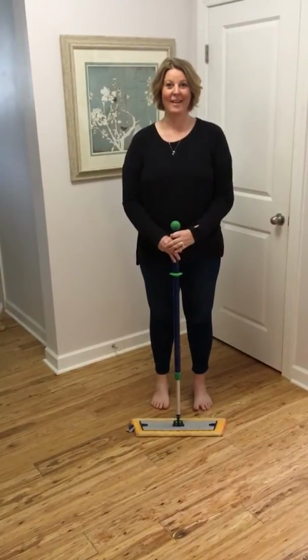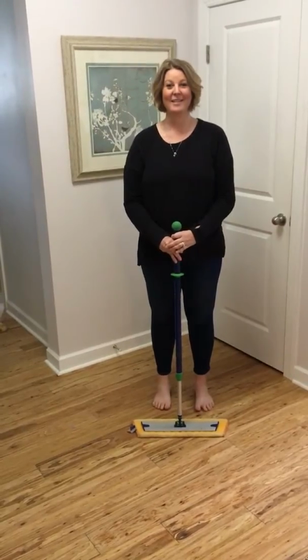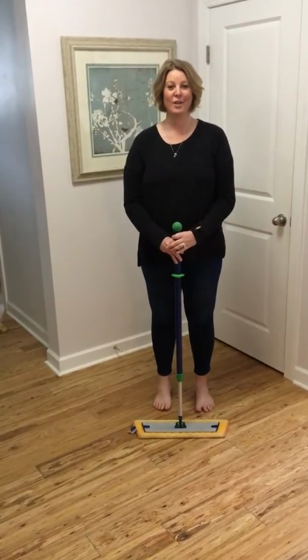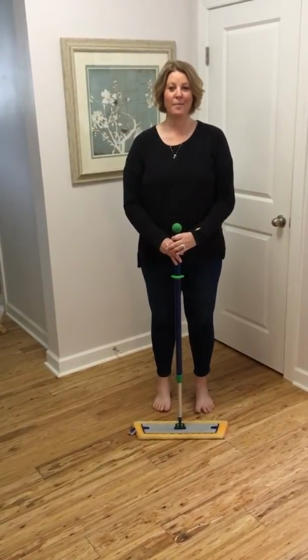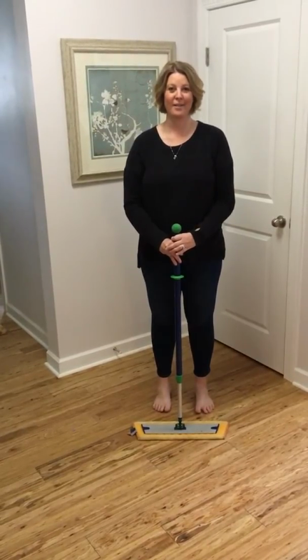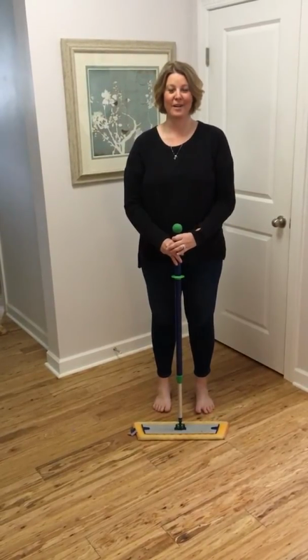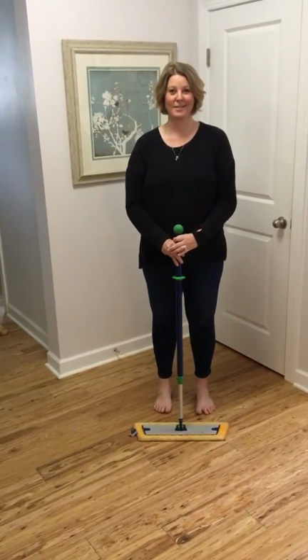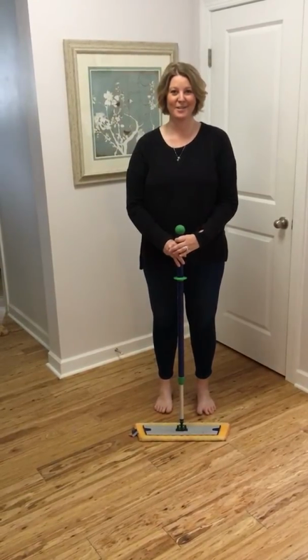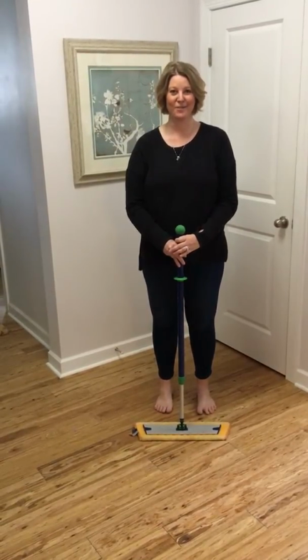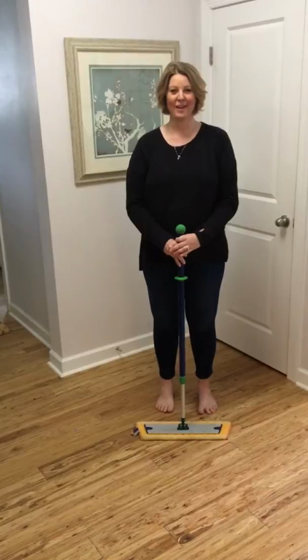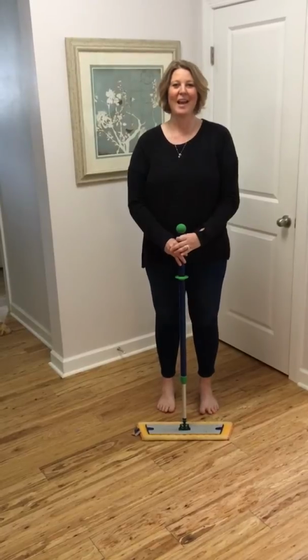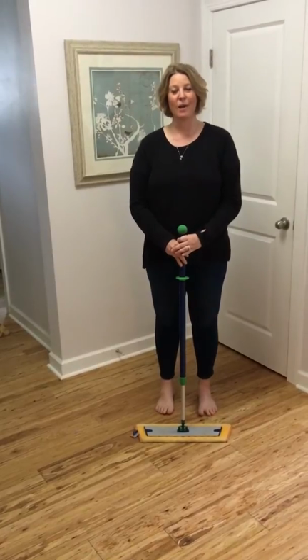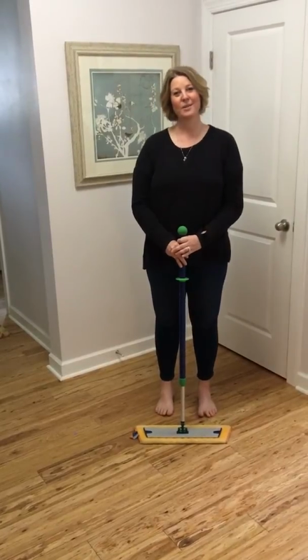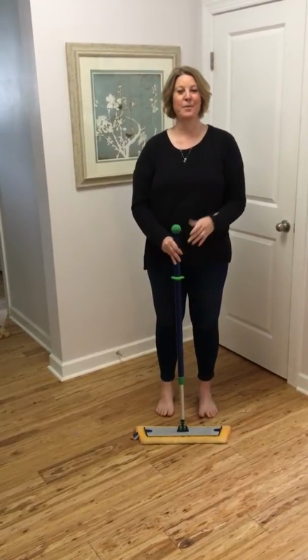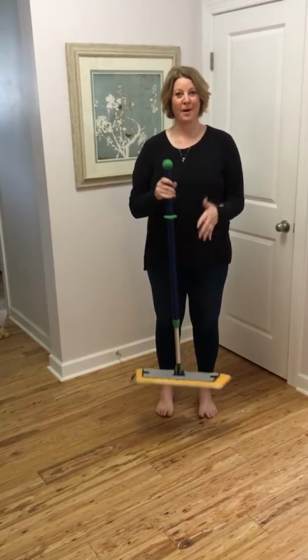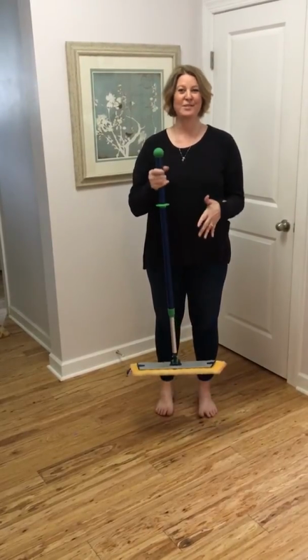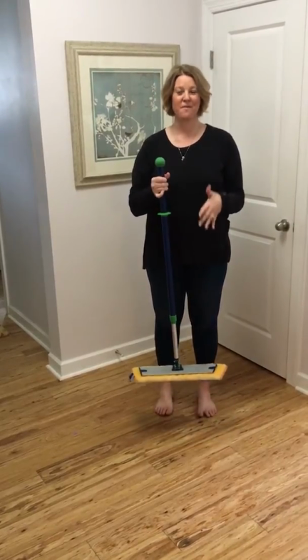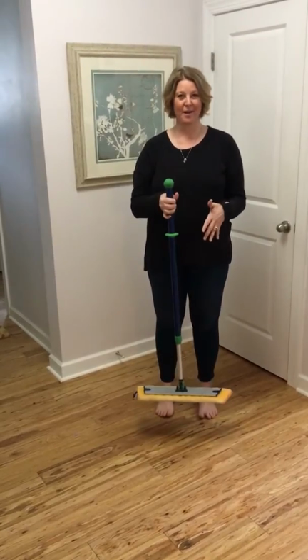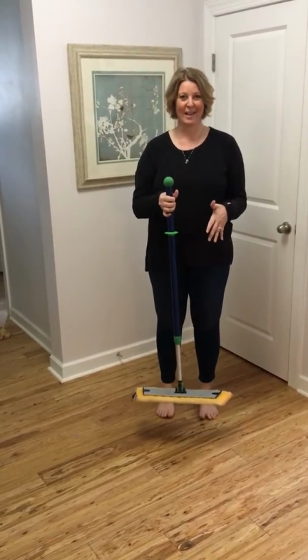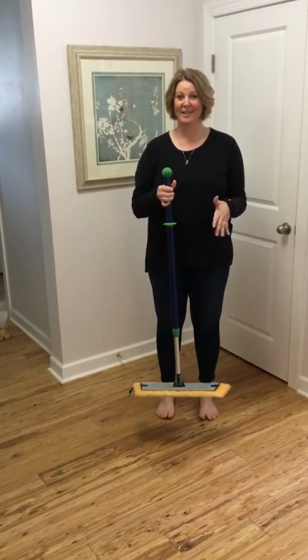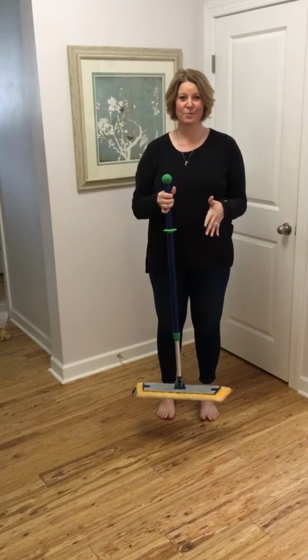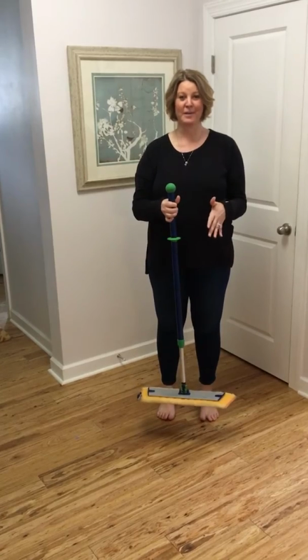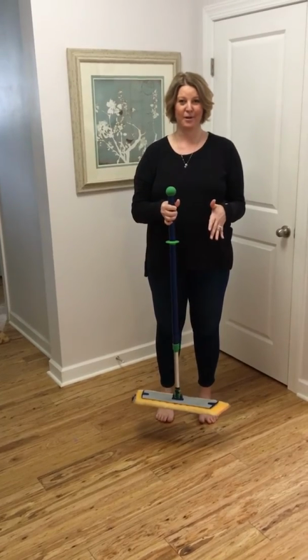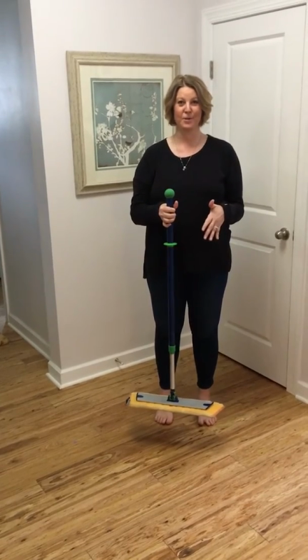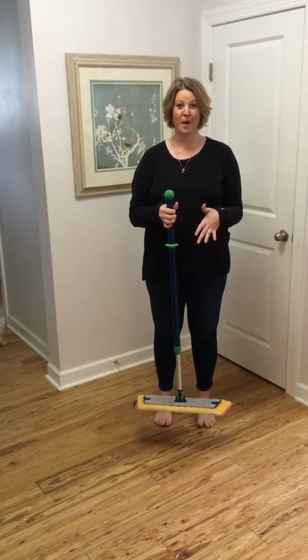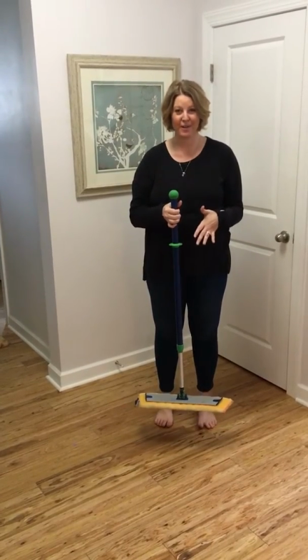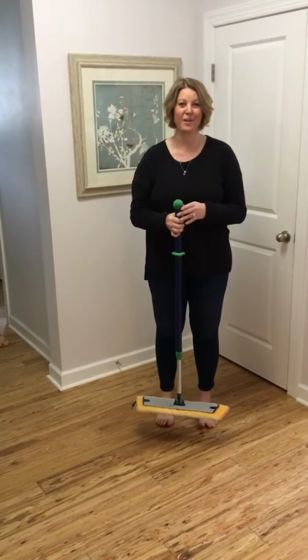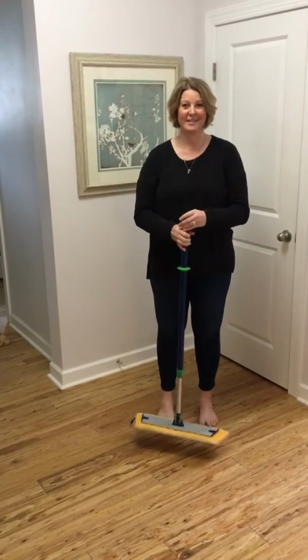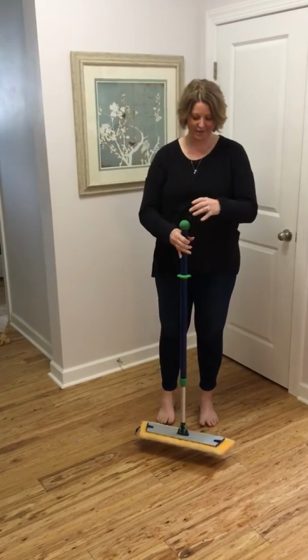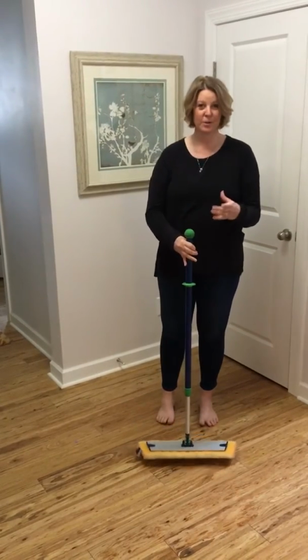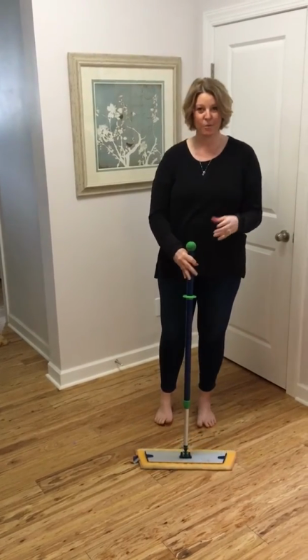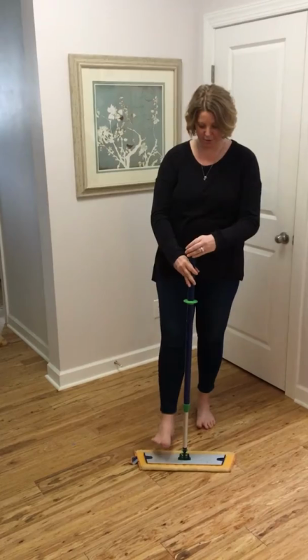Hey guys, it's Jen and I'm back, your independent sales consultant for Norwex. I want to tell you a little bit about the mop, because this is one of my favorite products. Honestly, this is why everybody does a party — so you can earn it for free or heavily discounted.